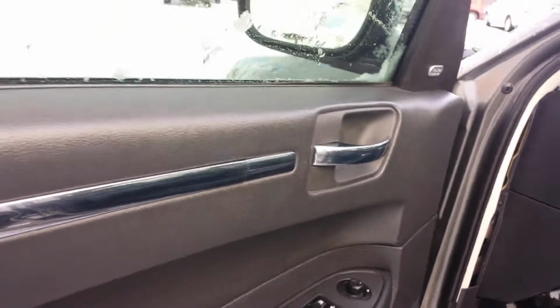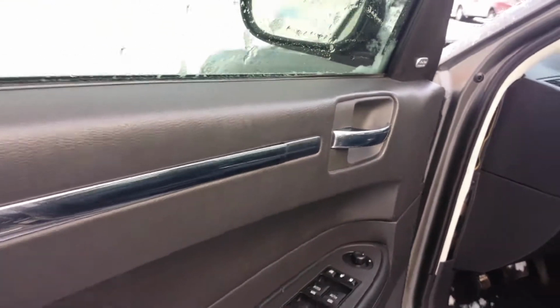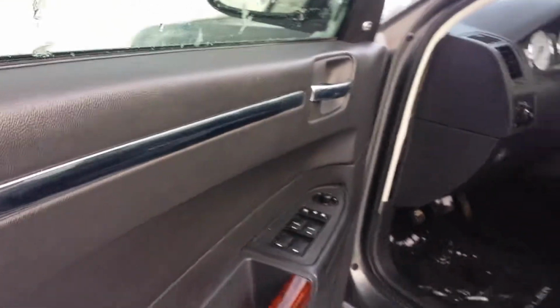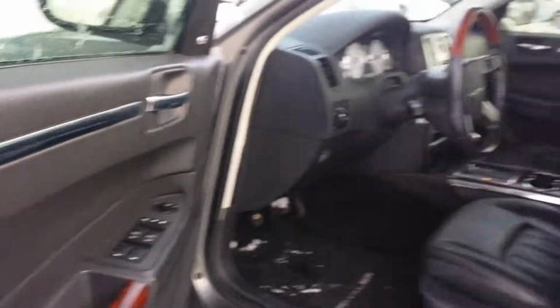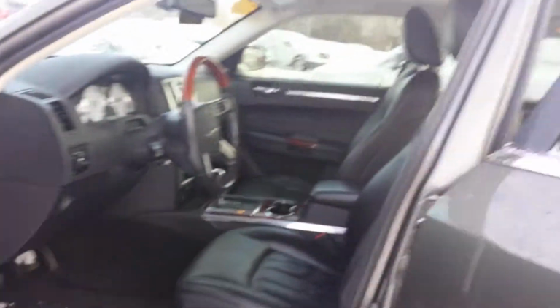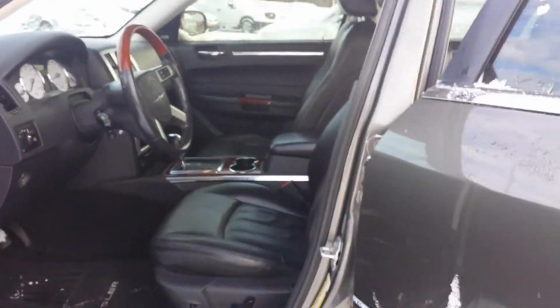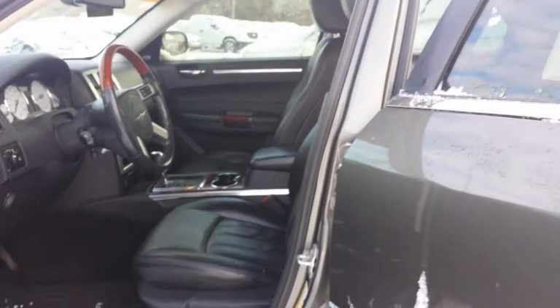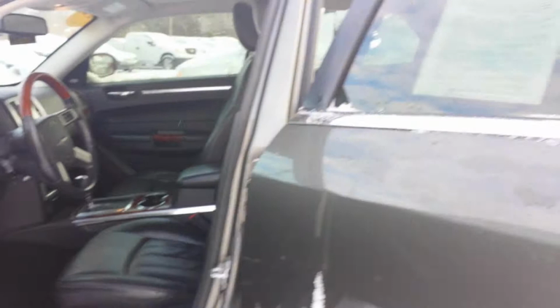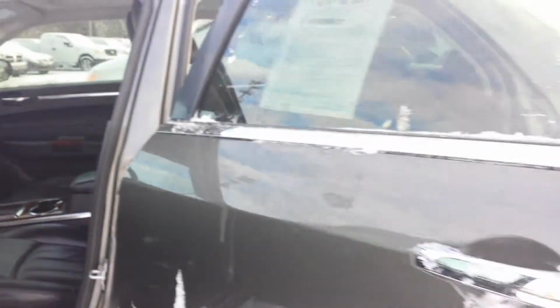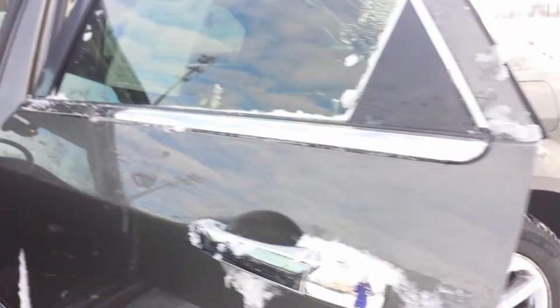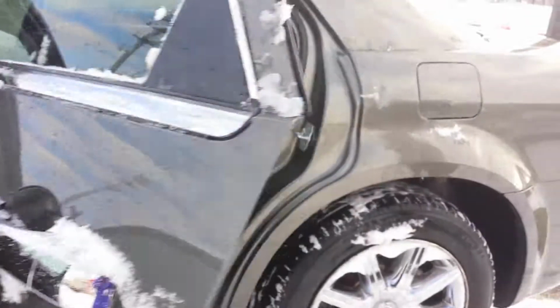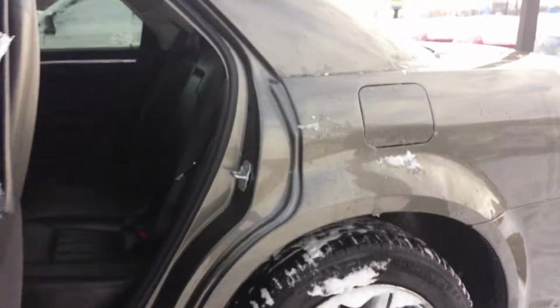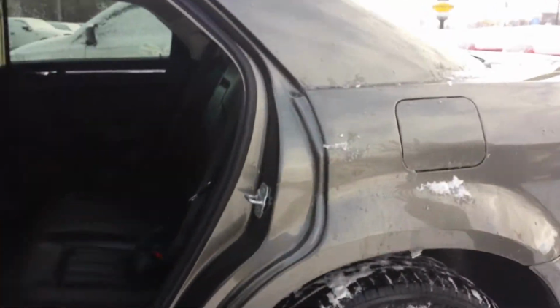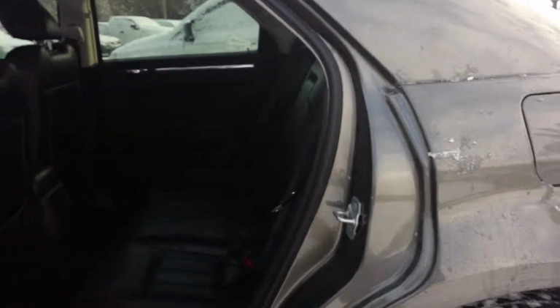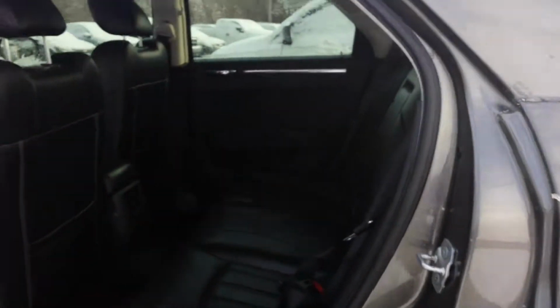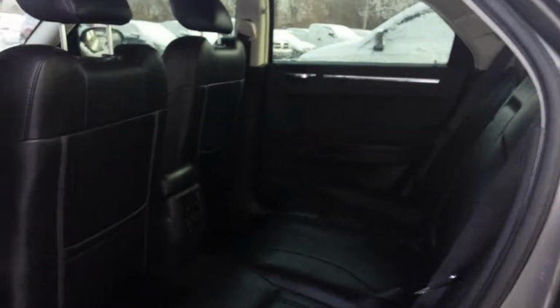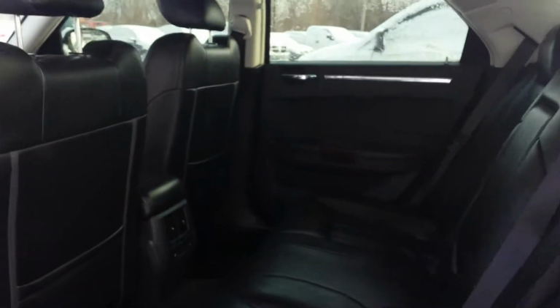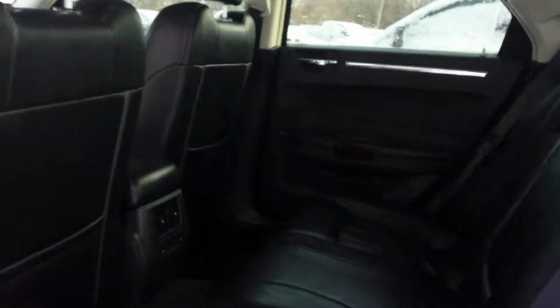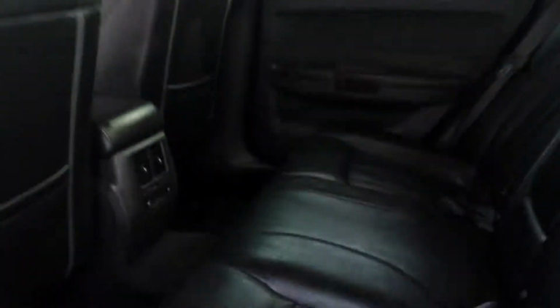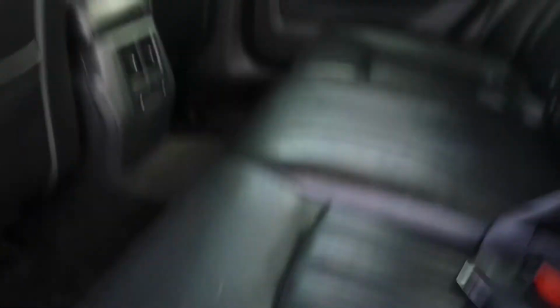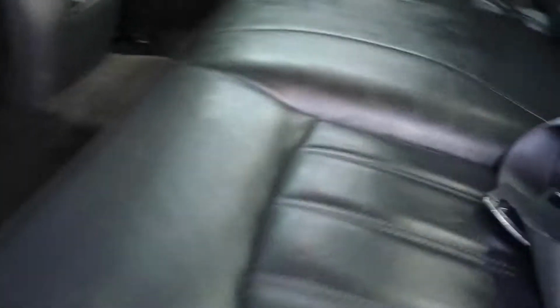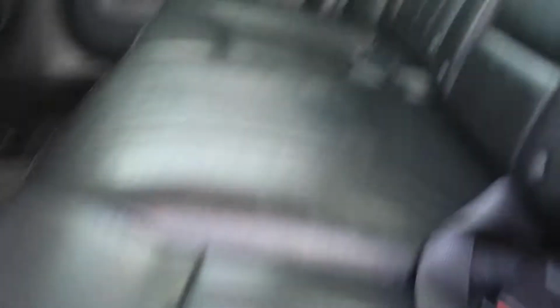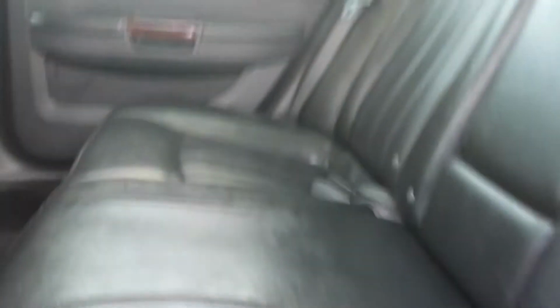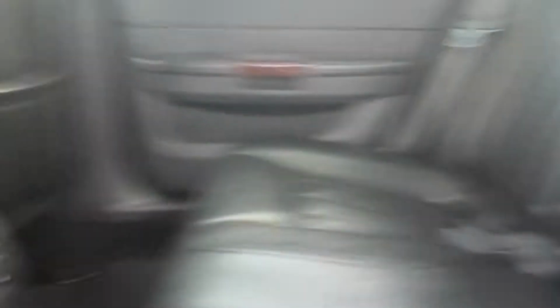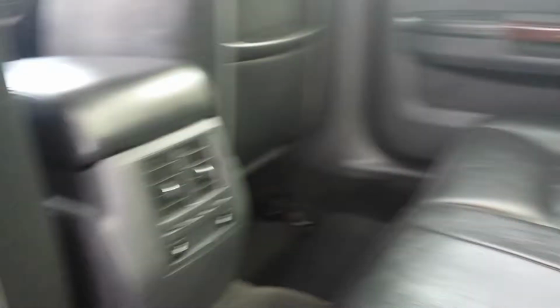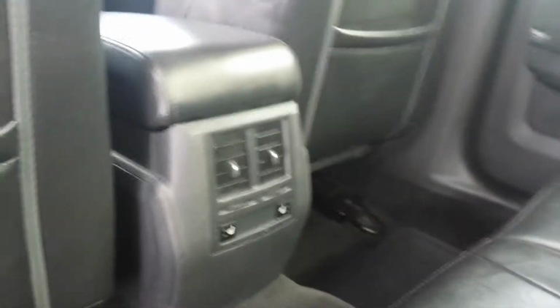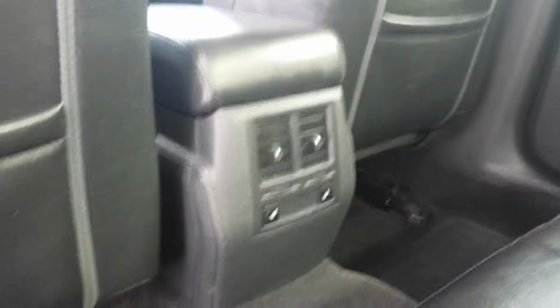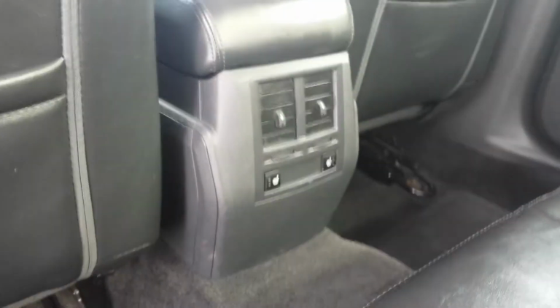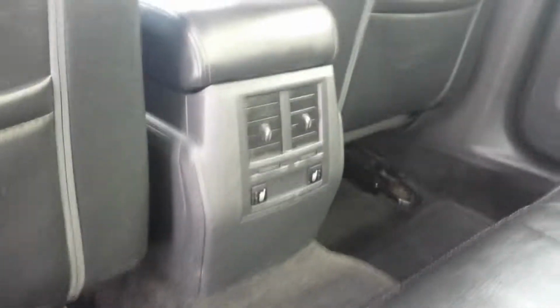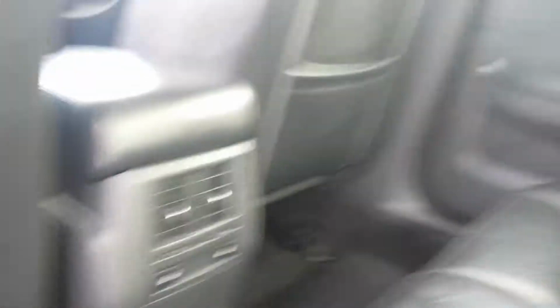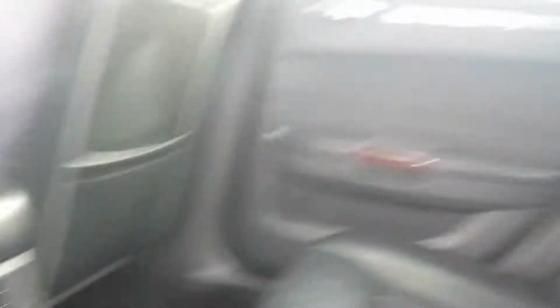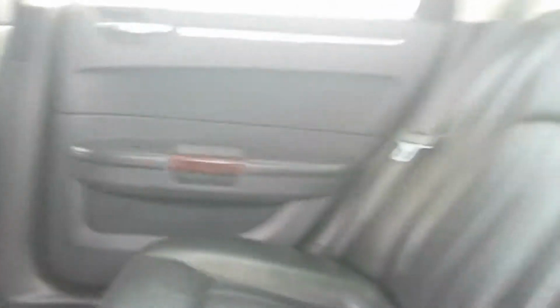Check out this back seat. Roomy — I cannot reiterate how roomy this vehicle is. It looks amazing.